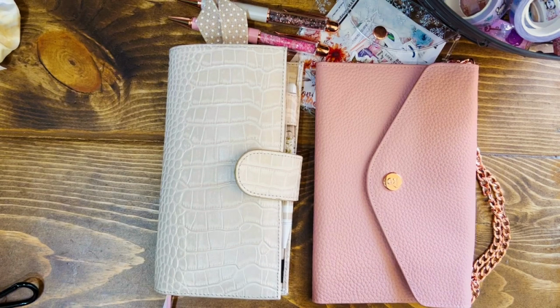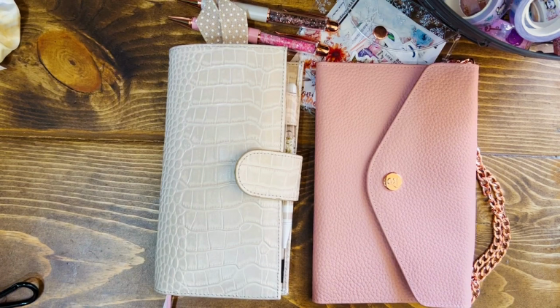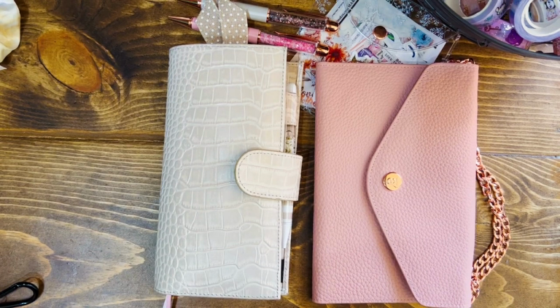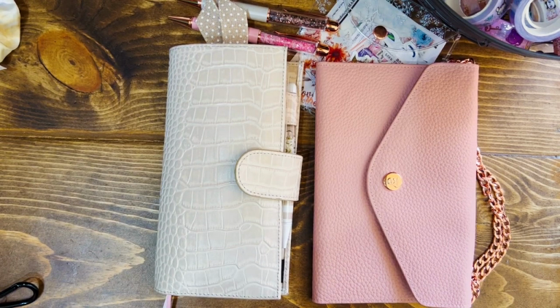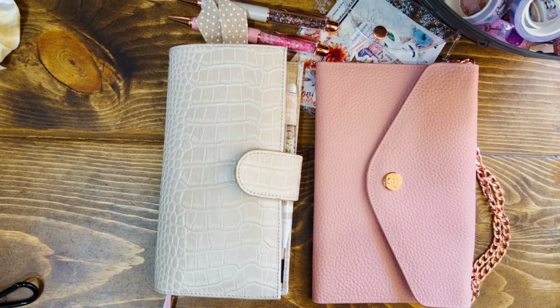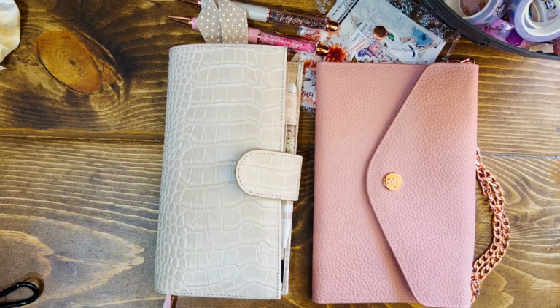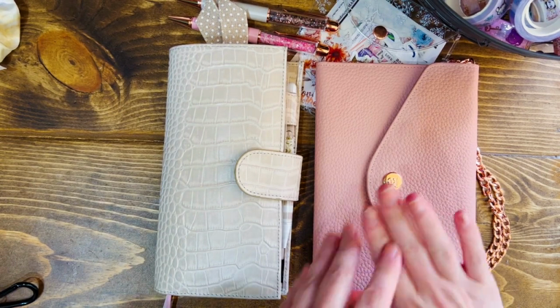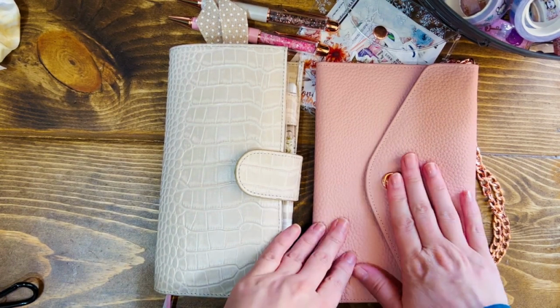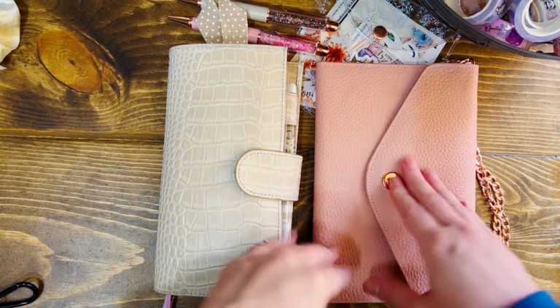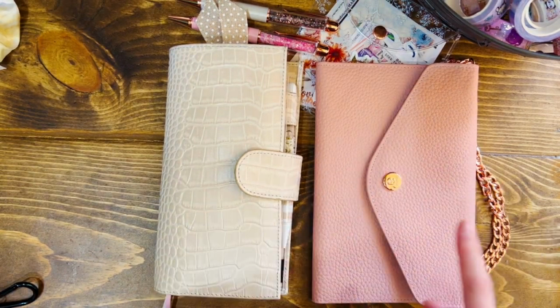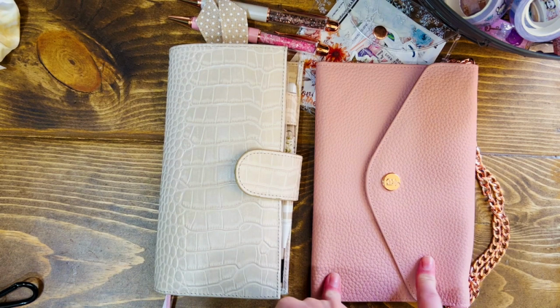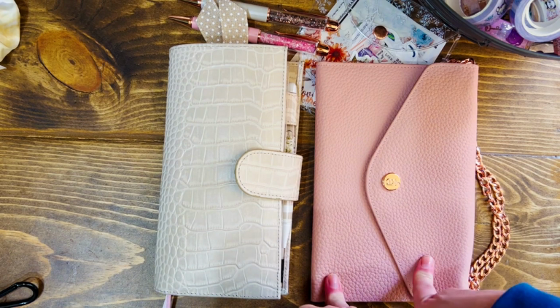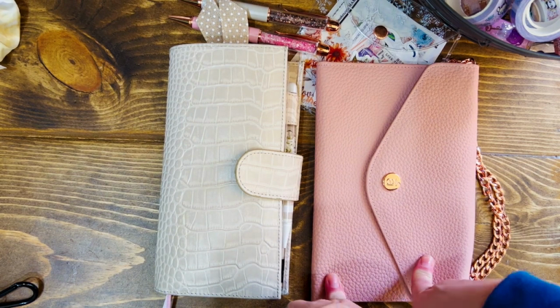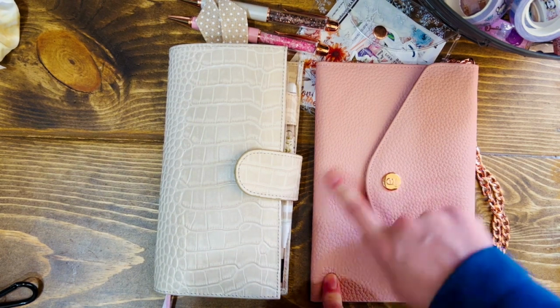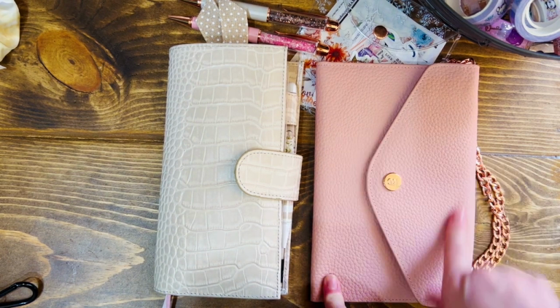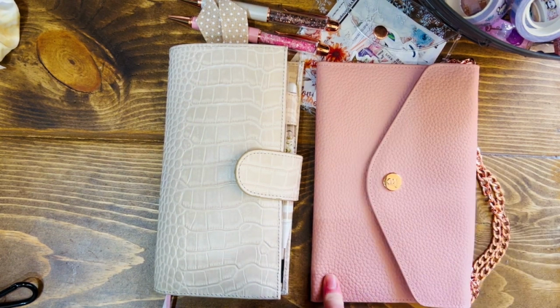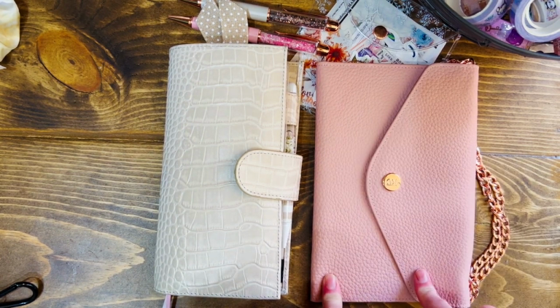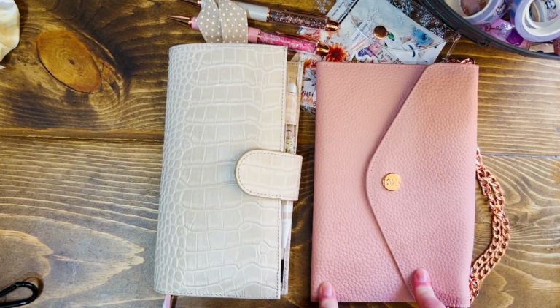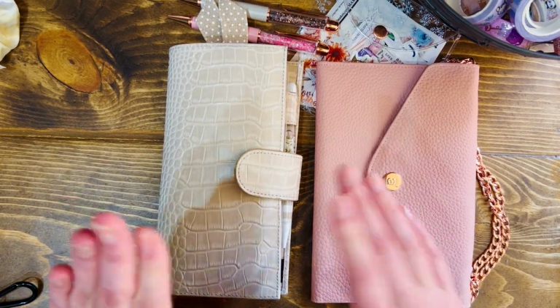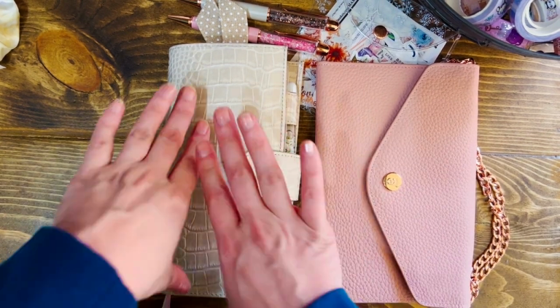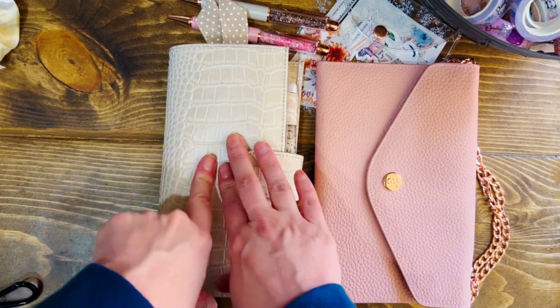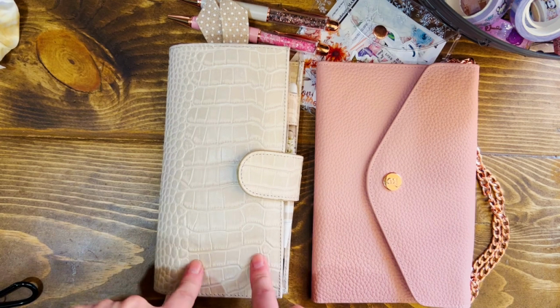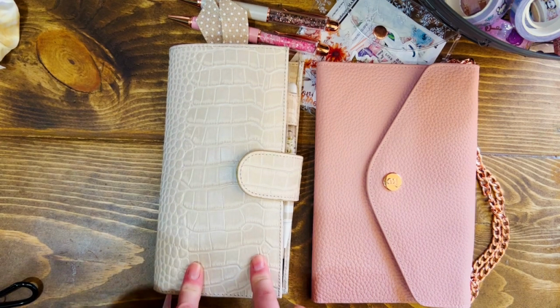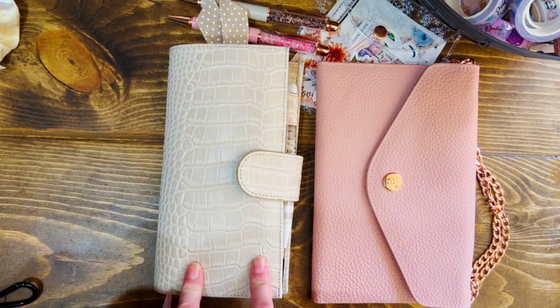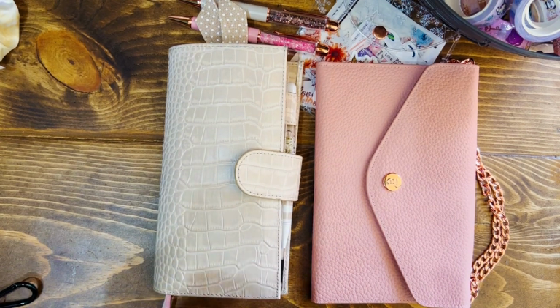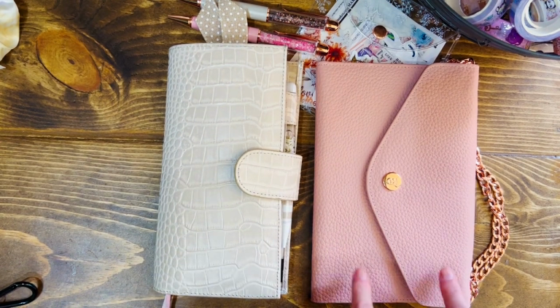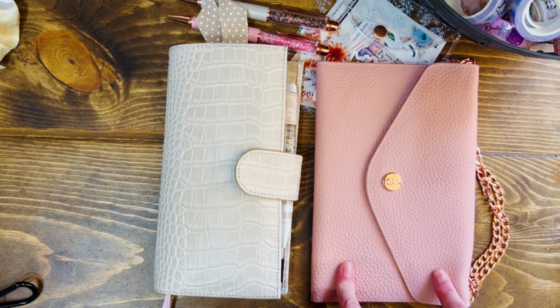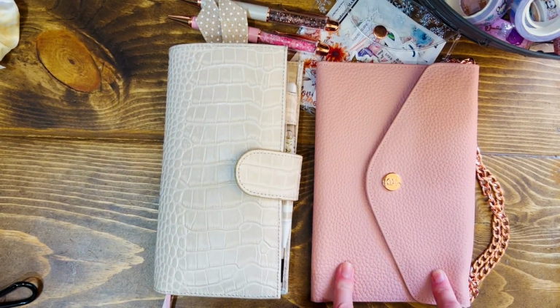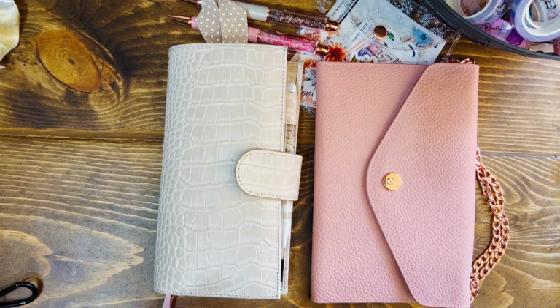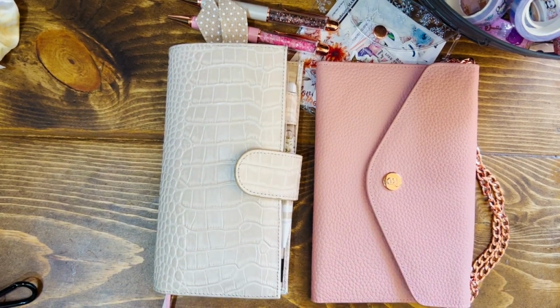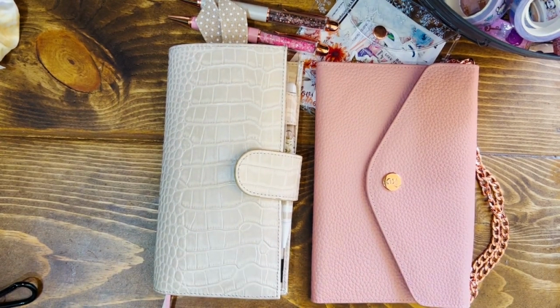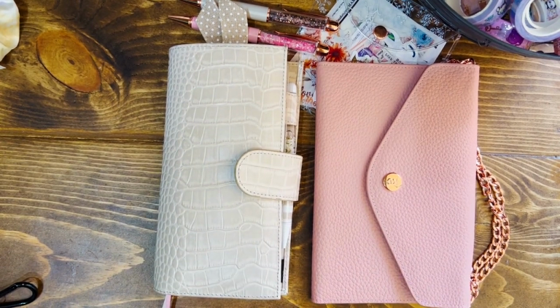Hi friends! Today I want to set up my TAS envelope clutch. I'm gonna move everything from my Moterm weeks cover into this one and set it up with you.